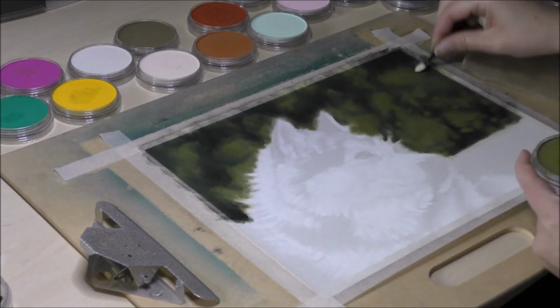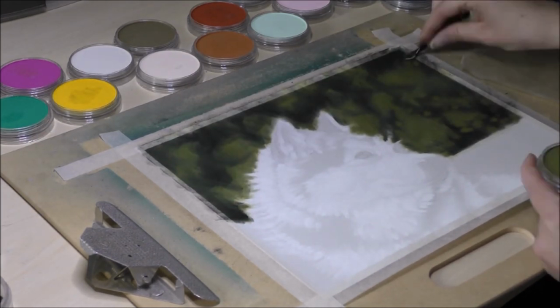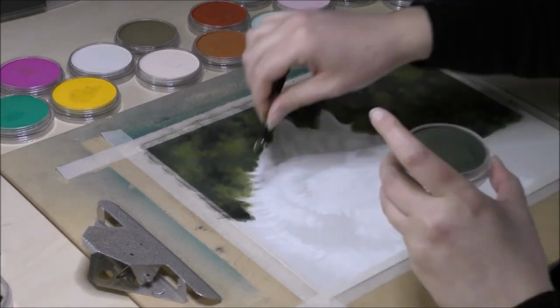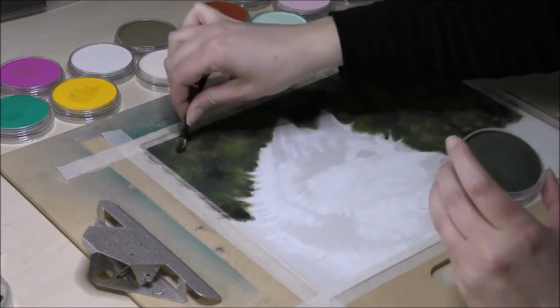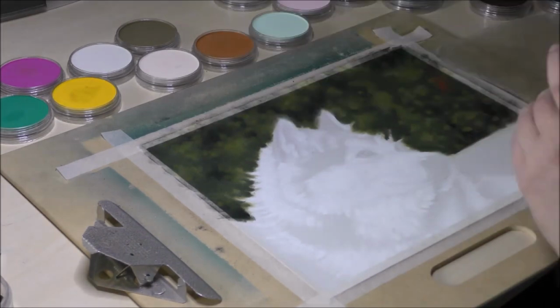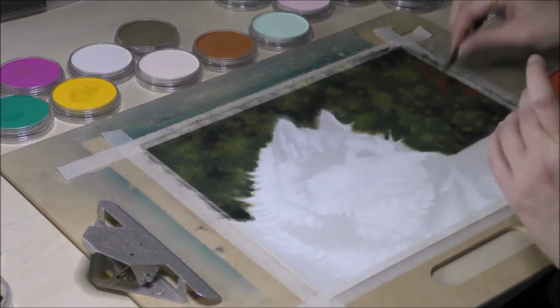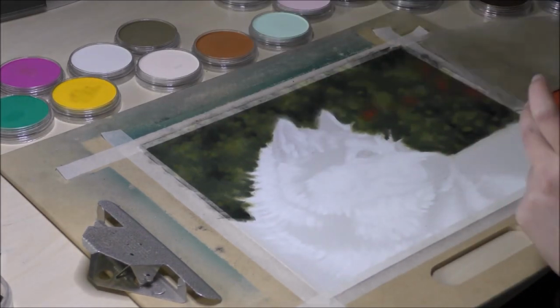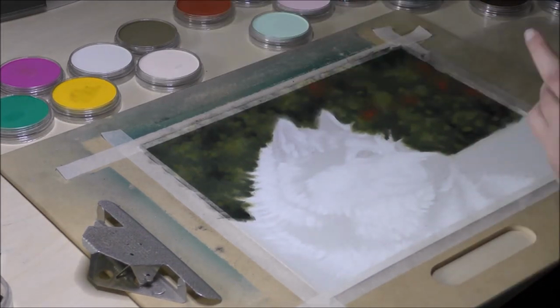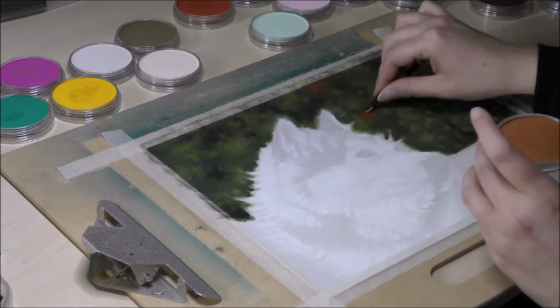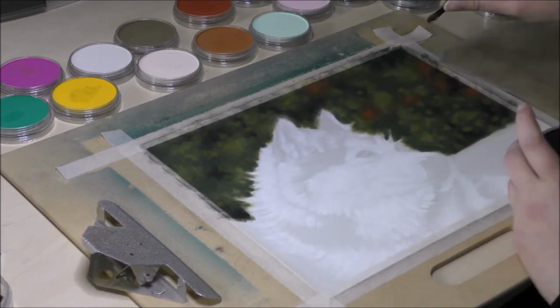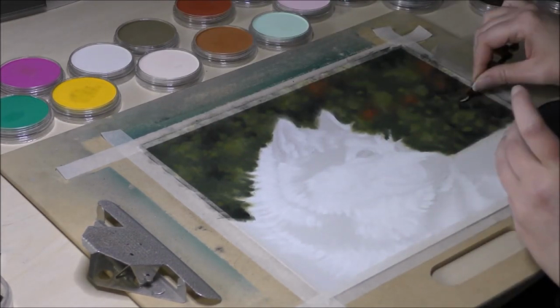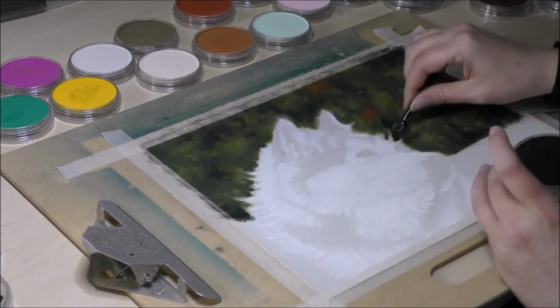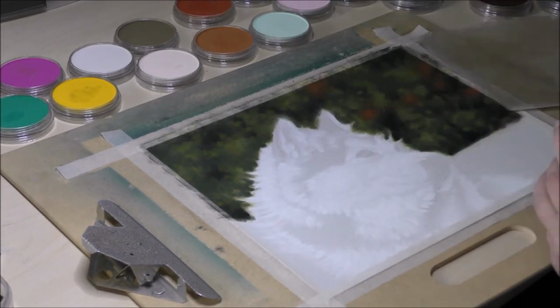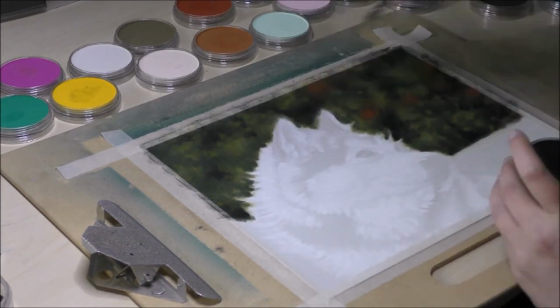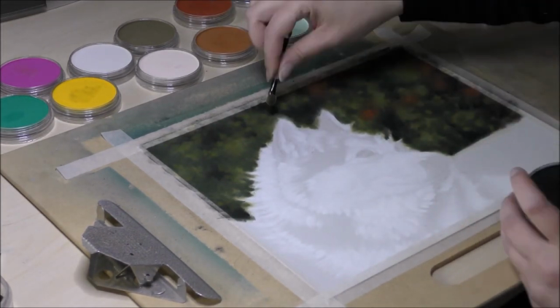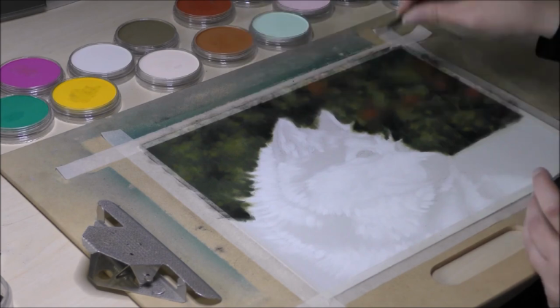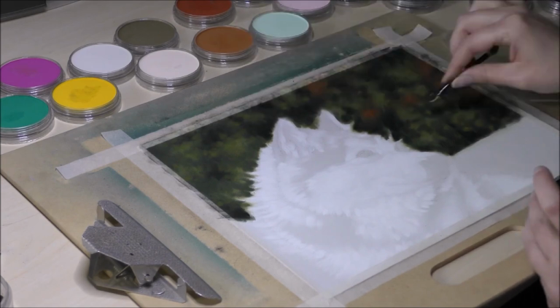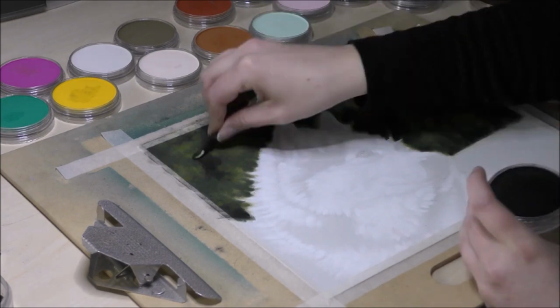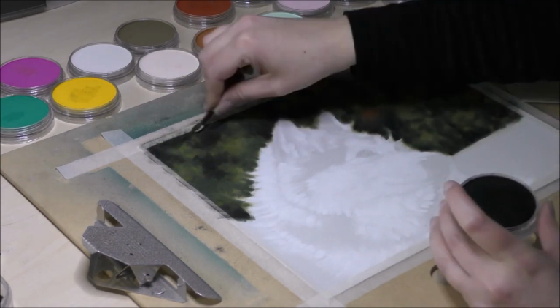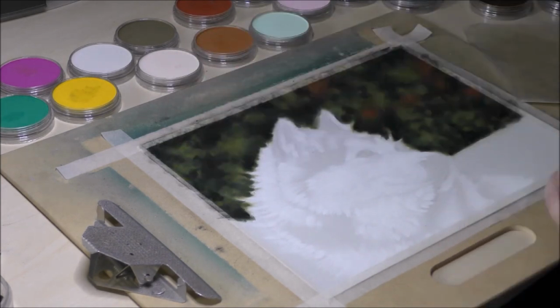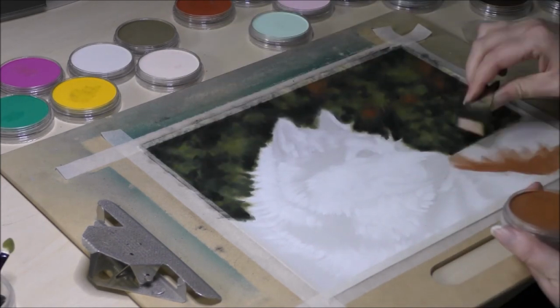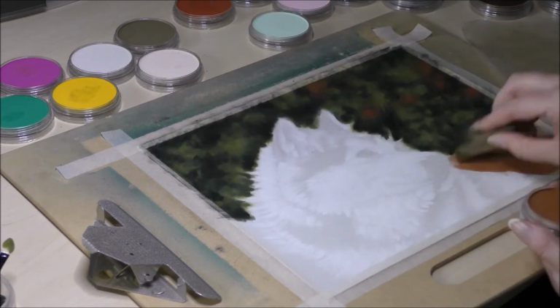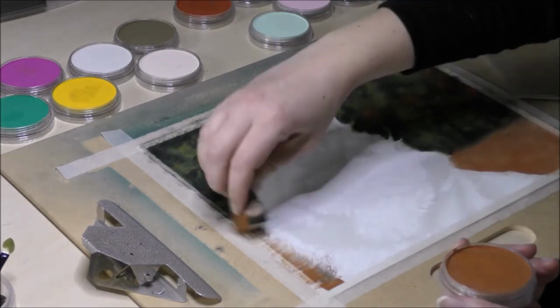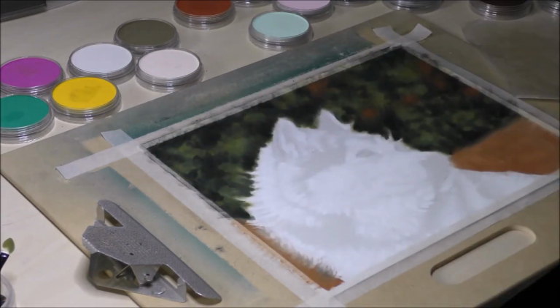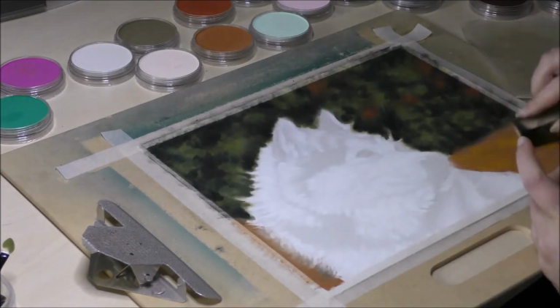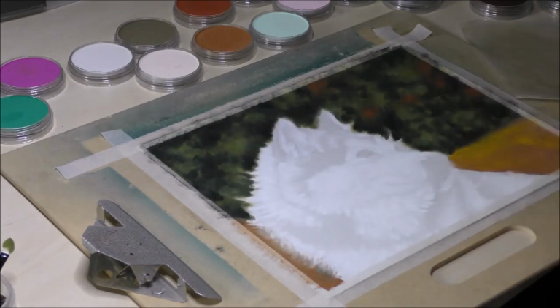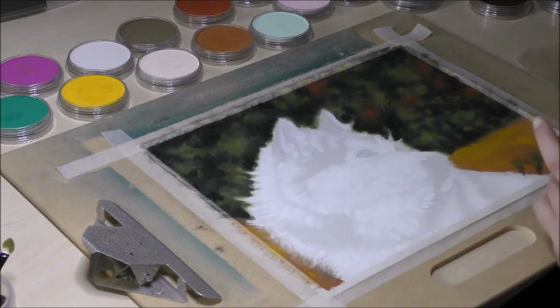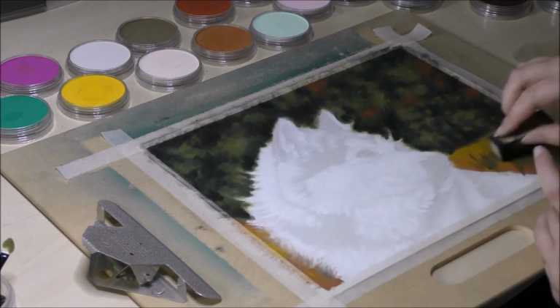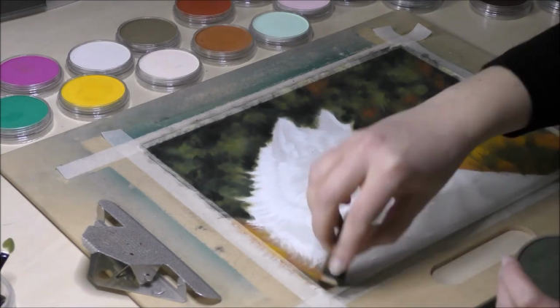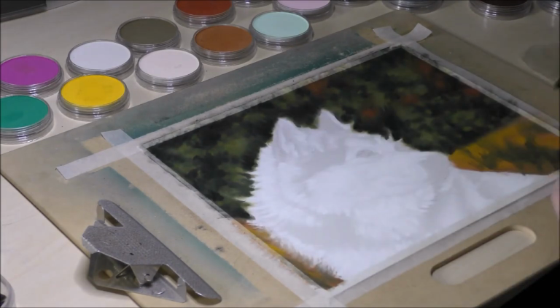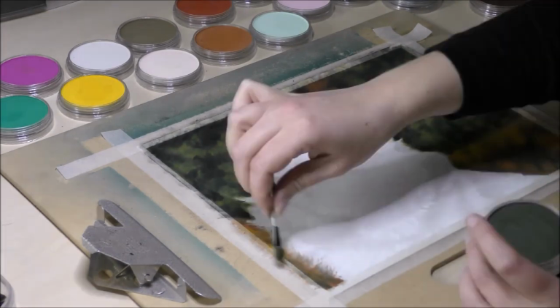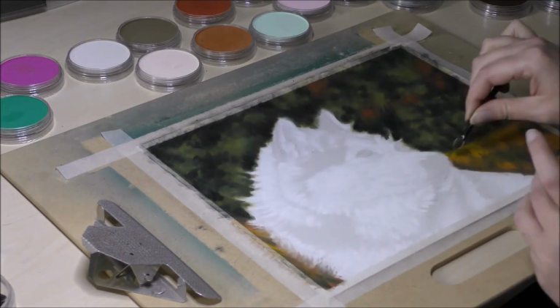I start by blocking in the first colors with pan pastels and sponge applicators, starting with the titanium white color, to map out all the white fur on the dog. Because I'm working on a toned paper, you can easily see the white pigments.